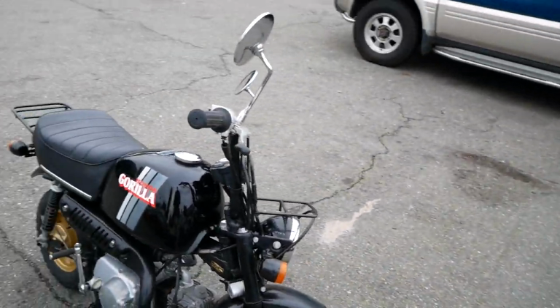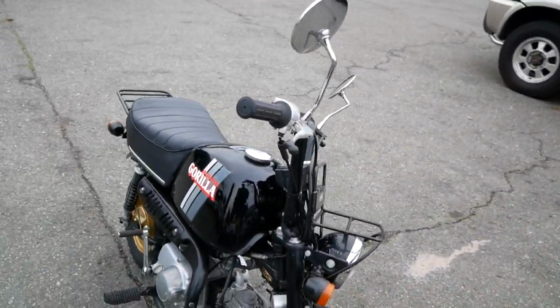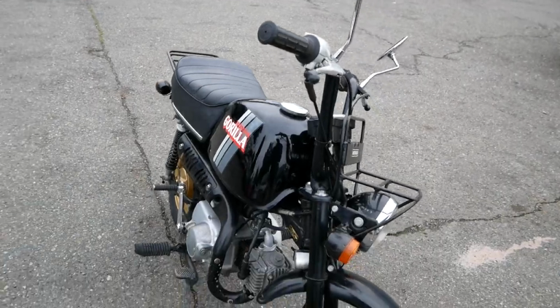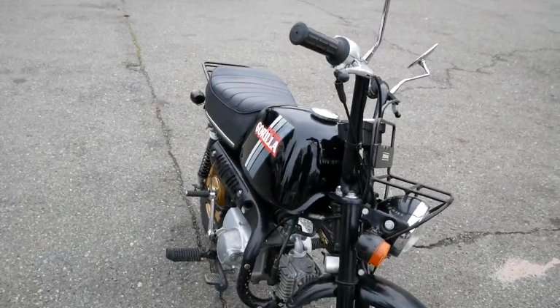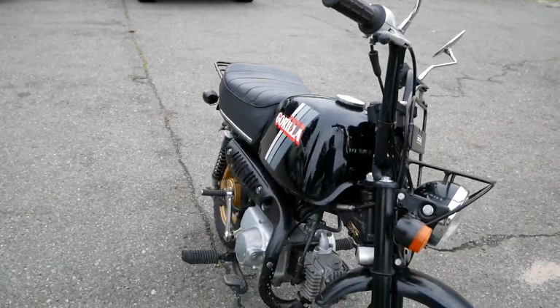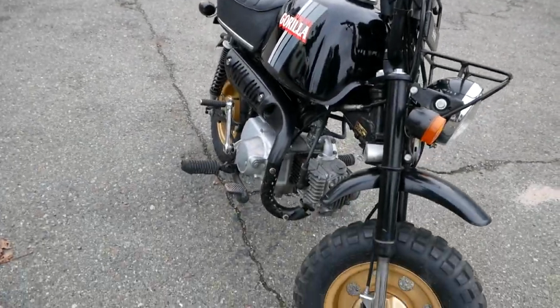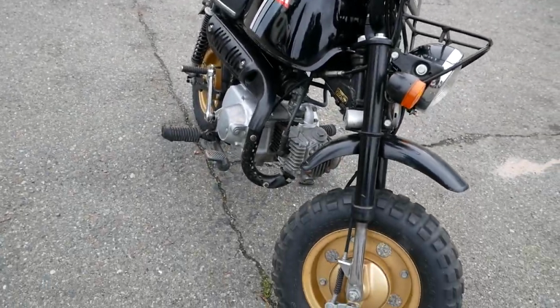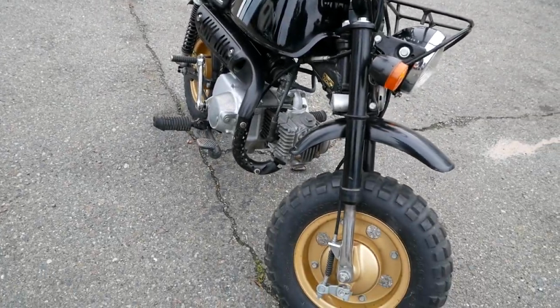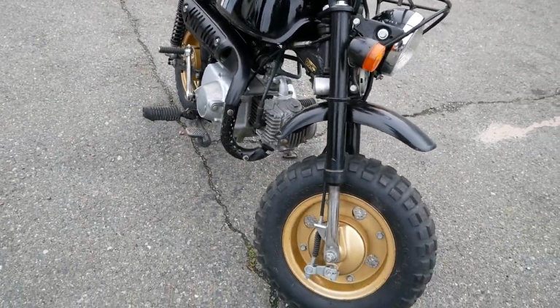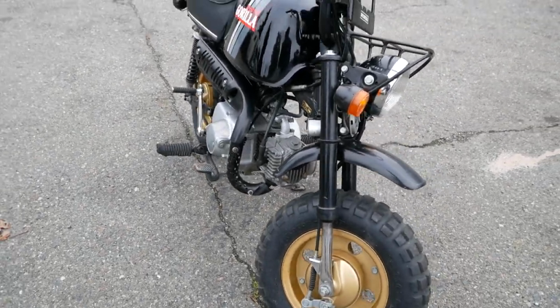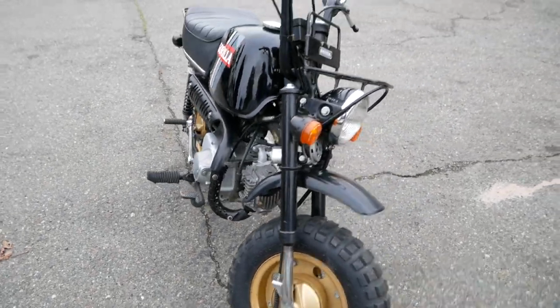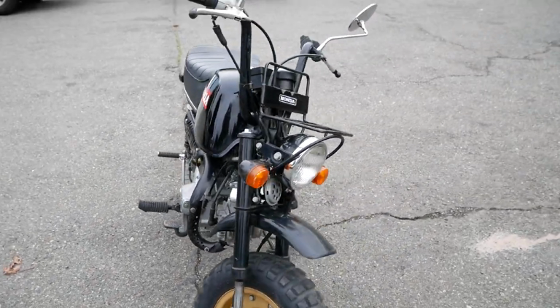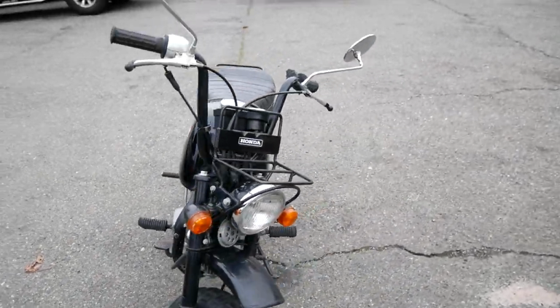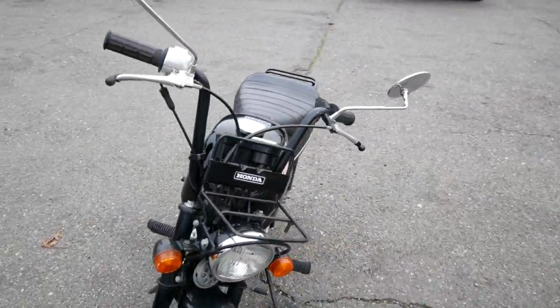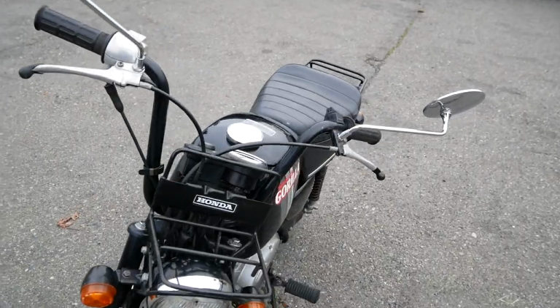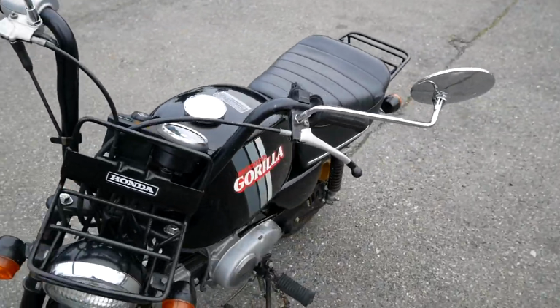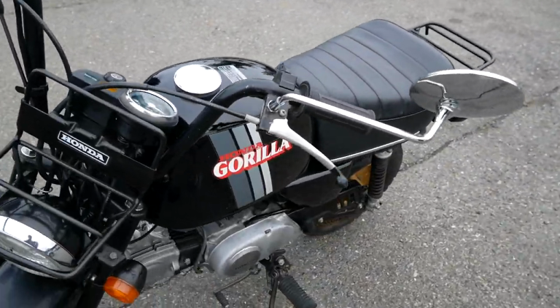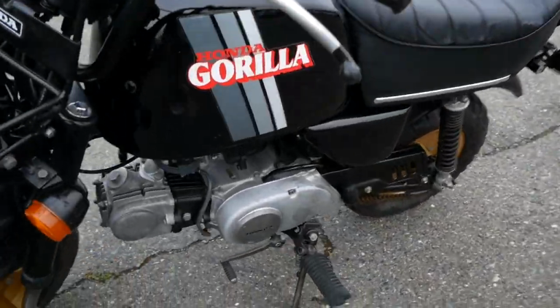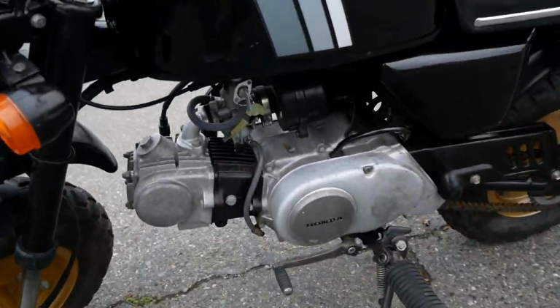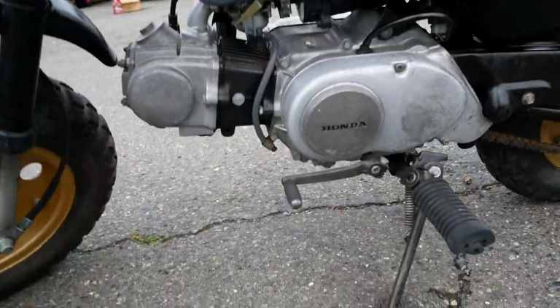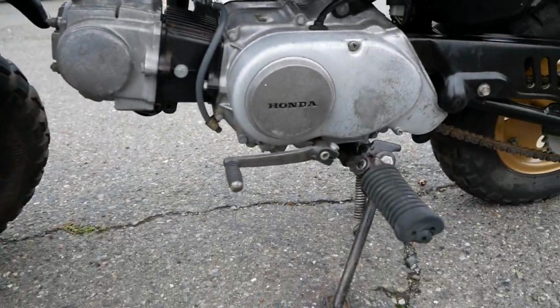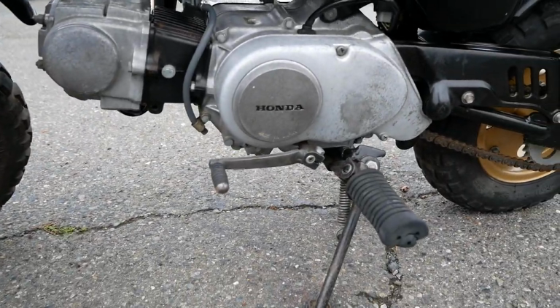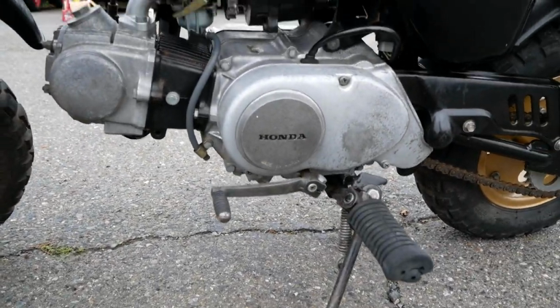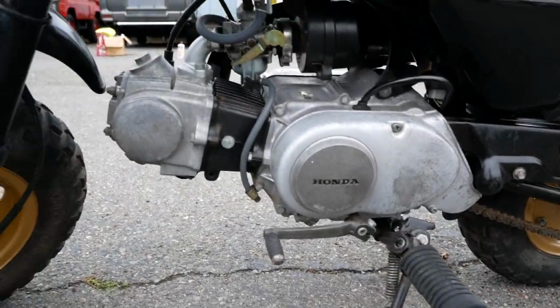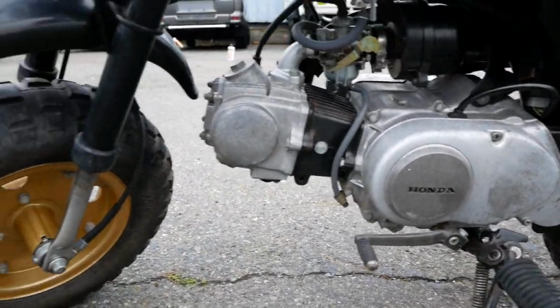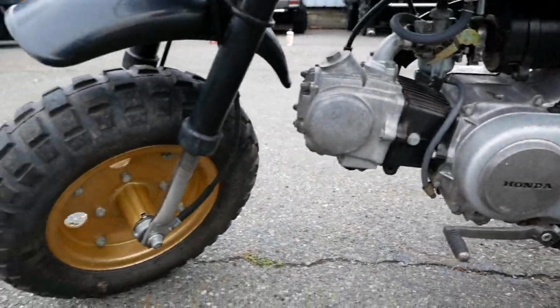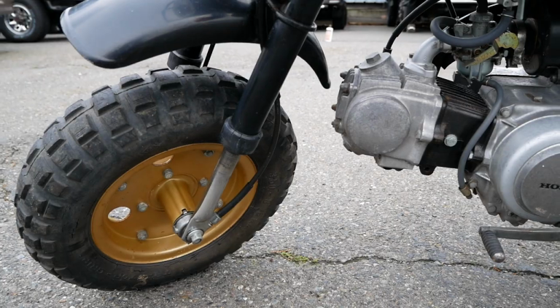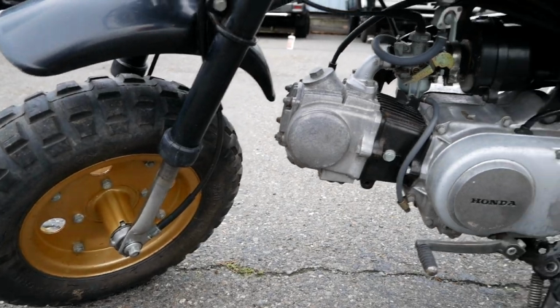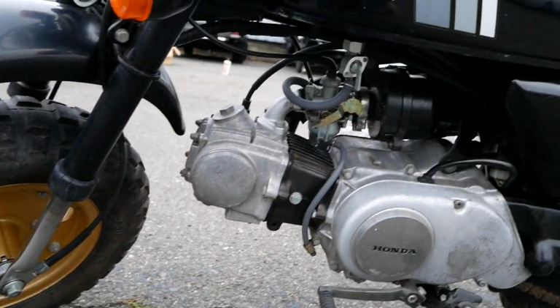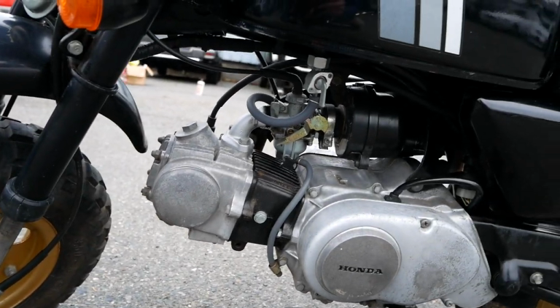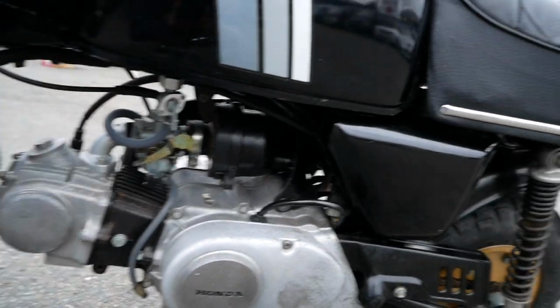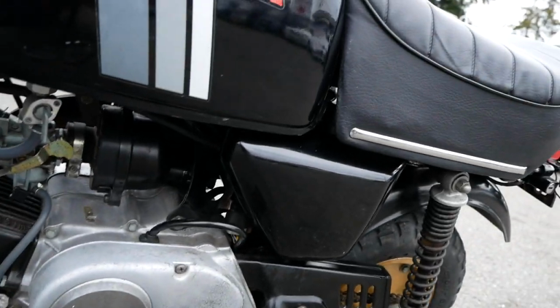It's a 50cc or 49cc engine. This one is a four-speed transmission. You've got your little shifter down here.